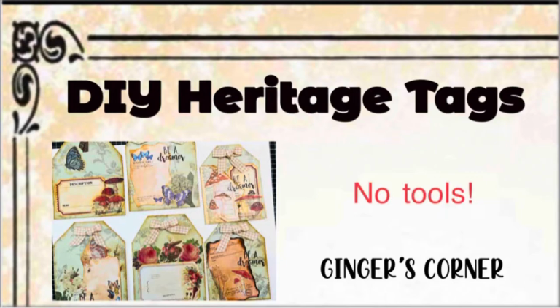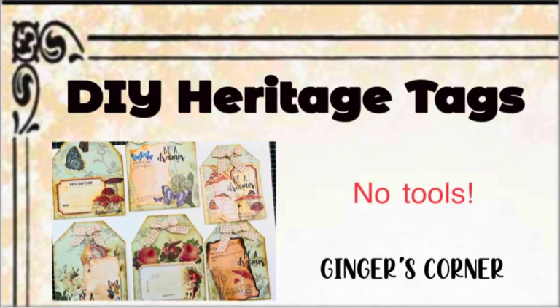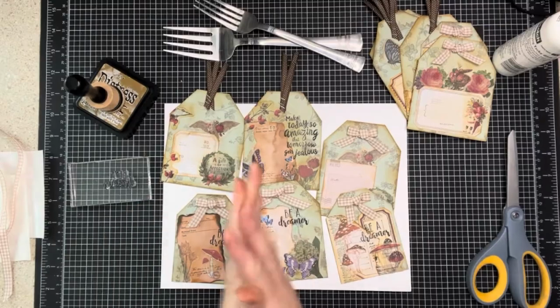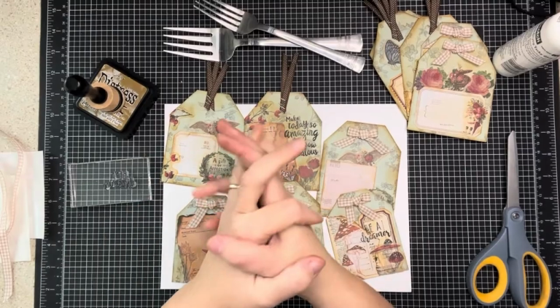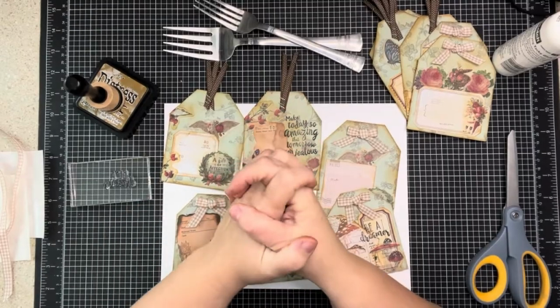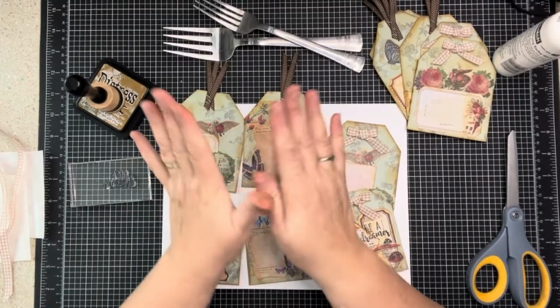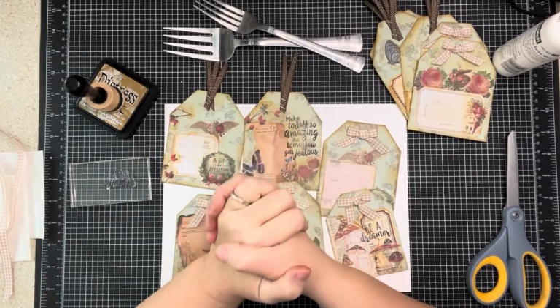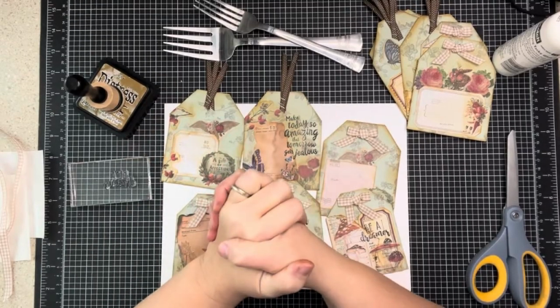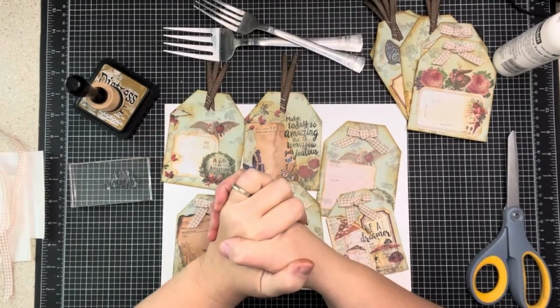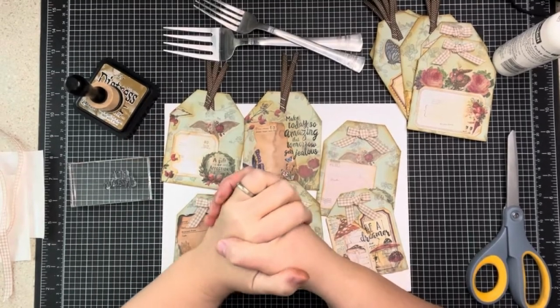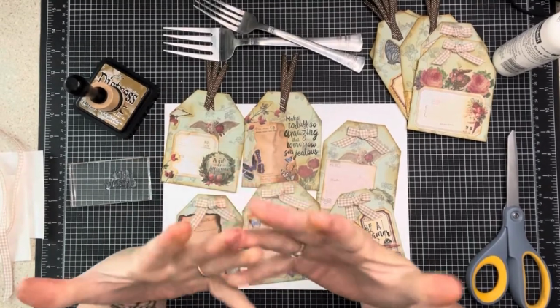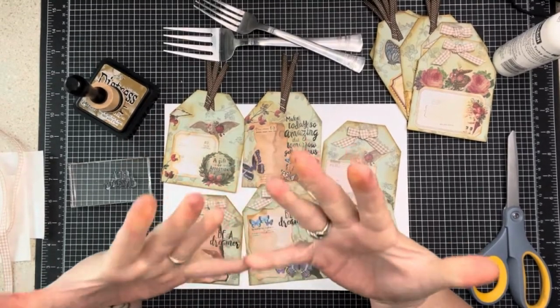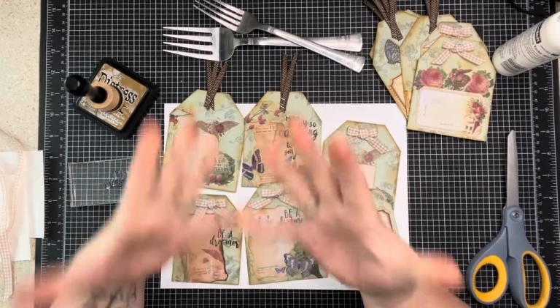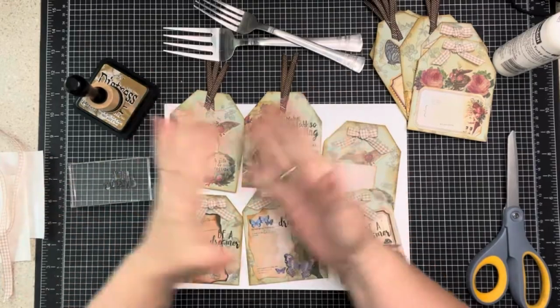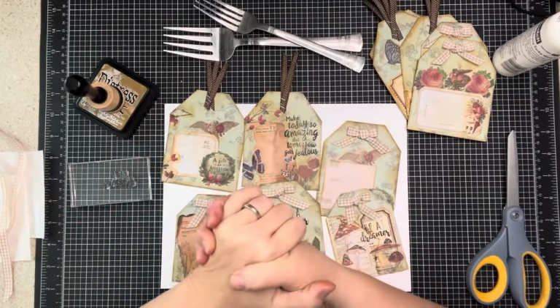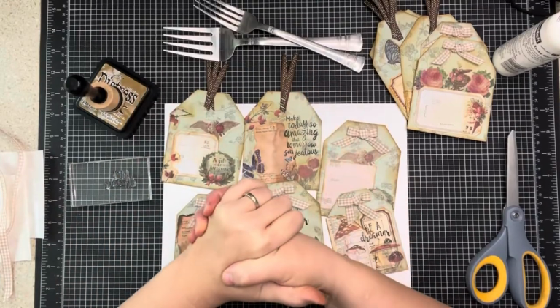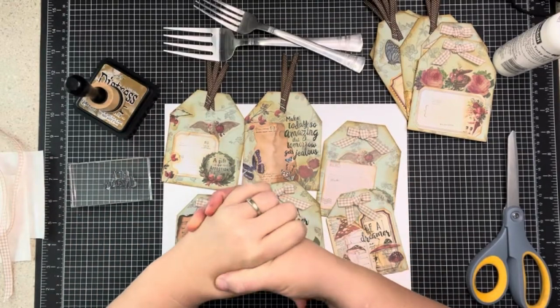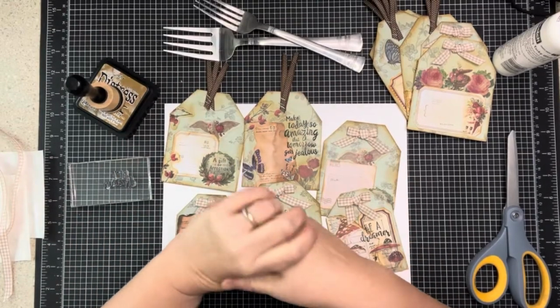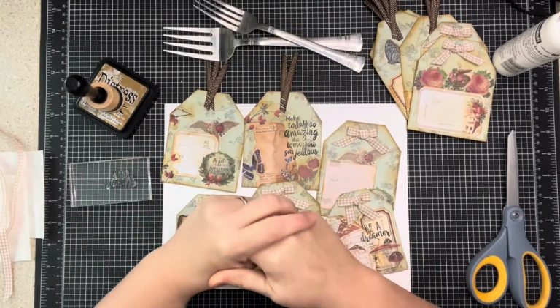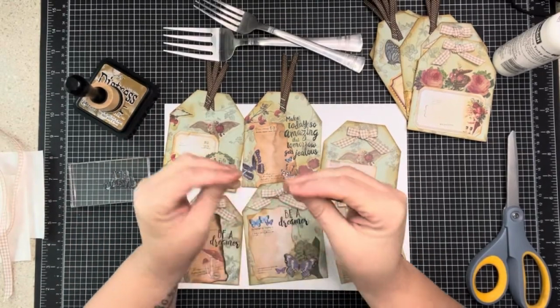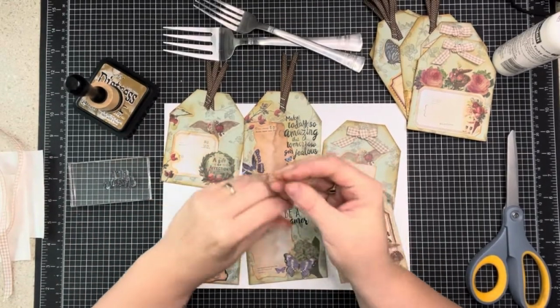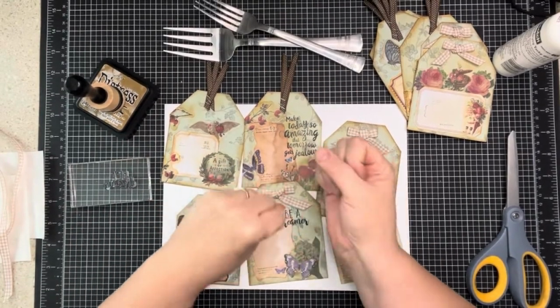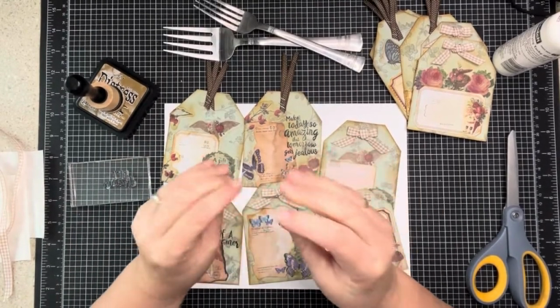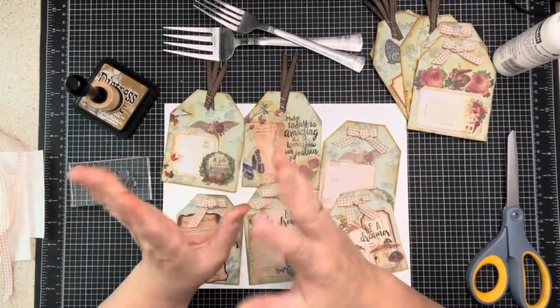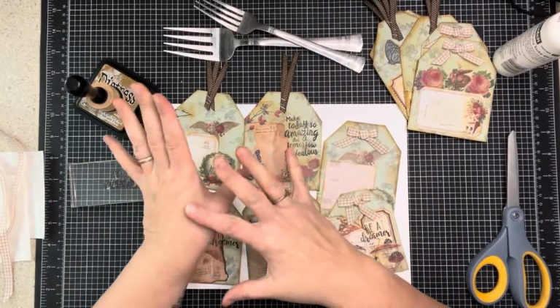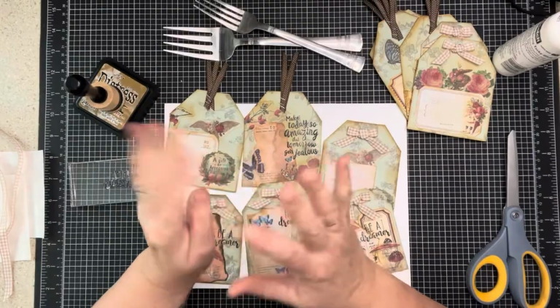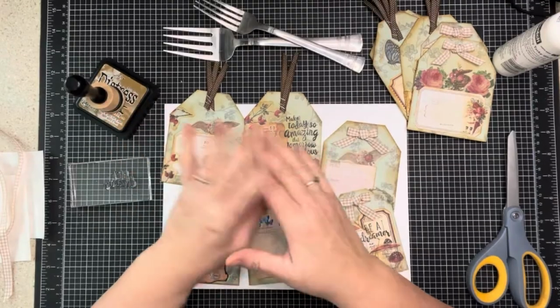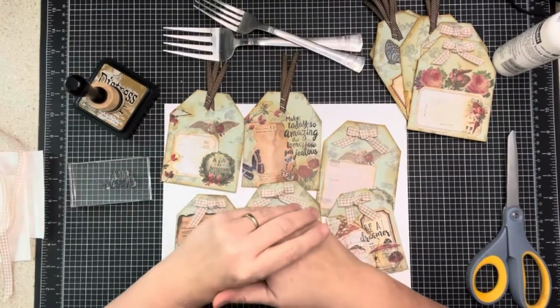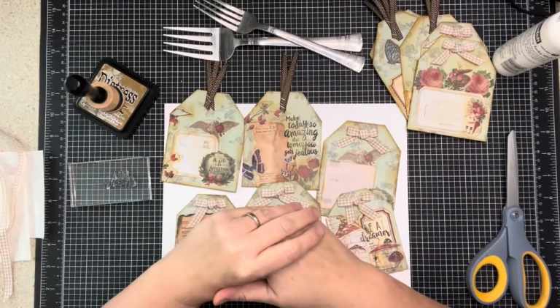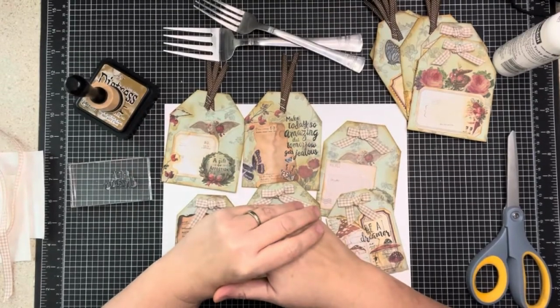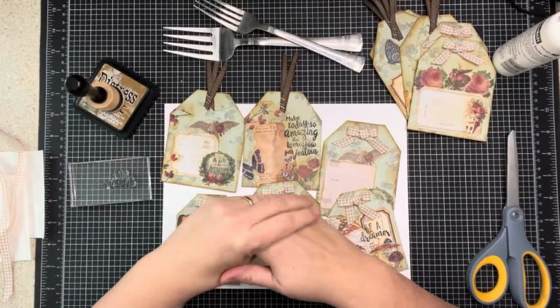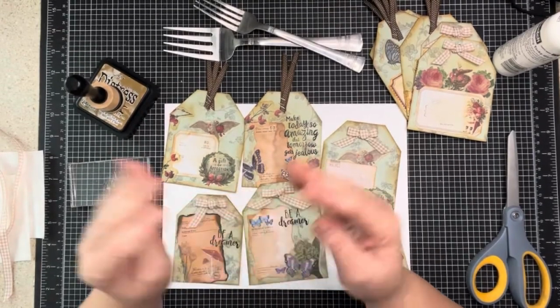Welcome to my little corner where there's no wrong way to play with paper. I hope you're having a wonderfully blessed day. In this video I'm going to create the monthly swap for the Love RTS group.